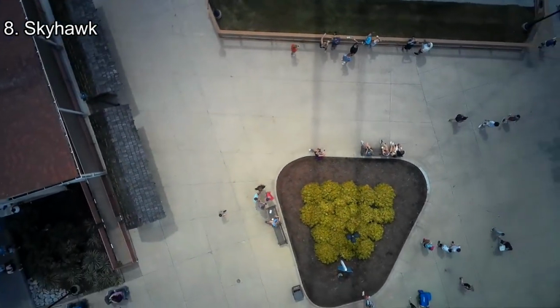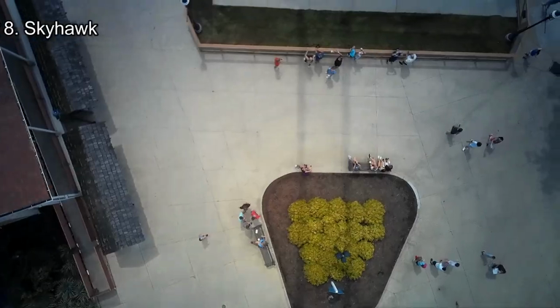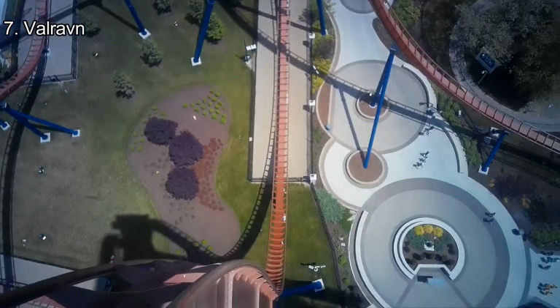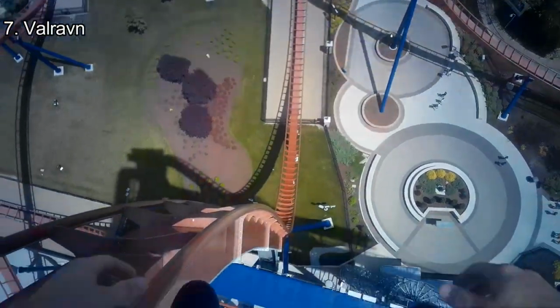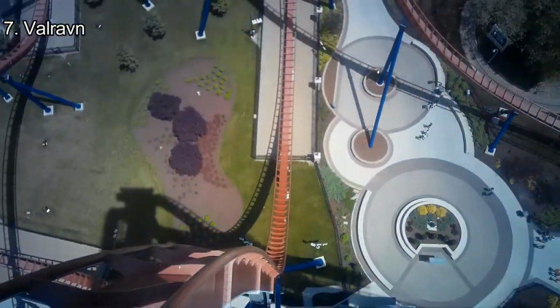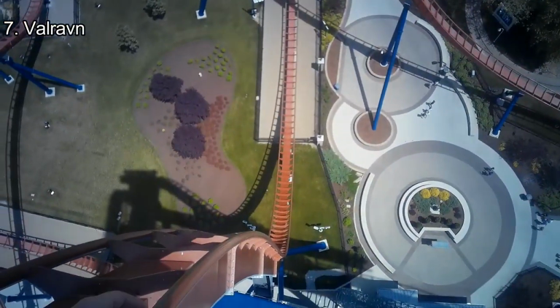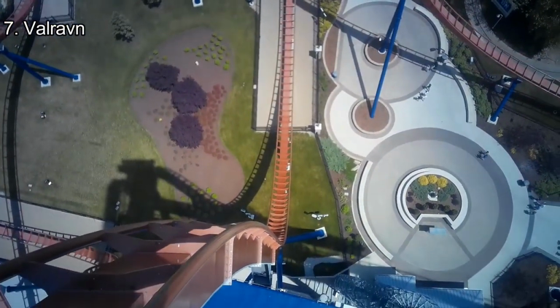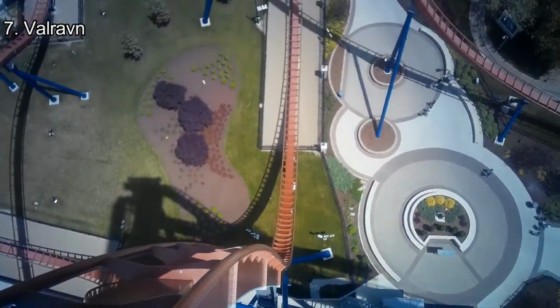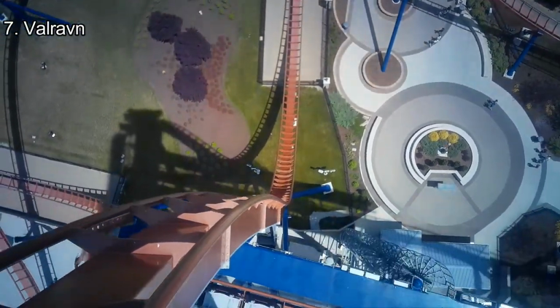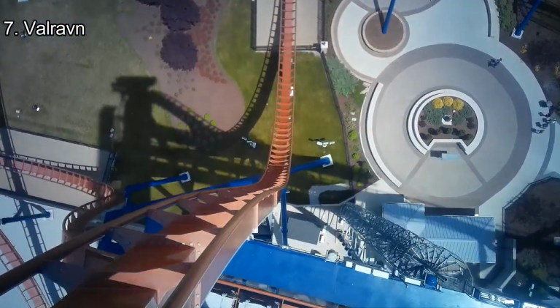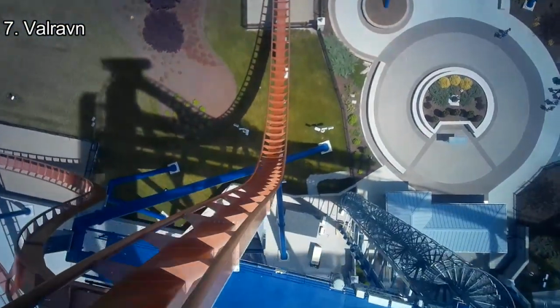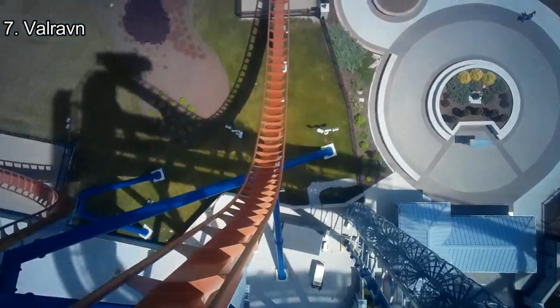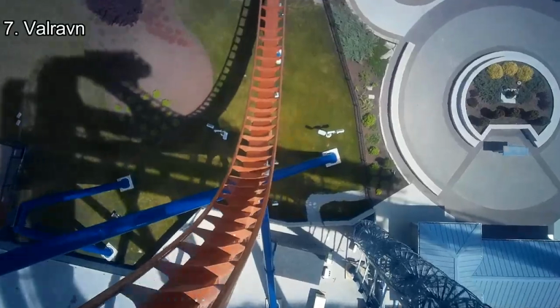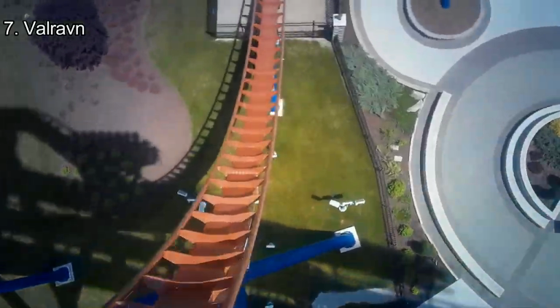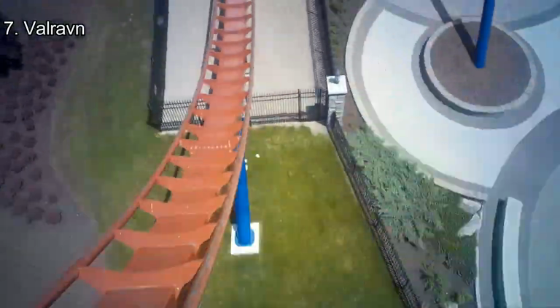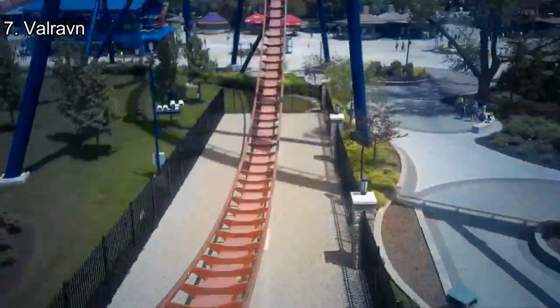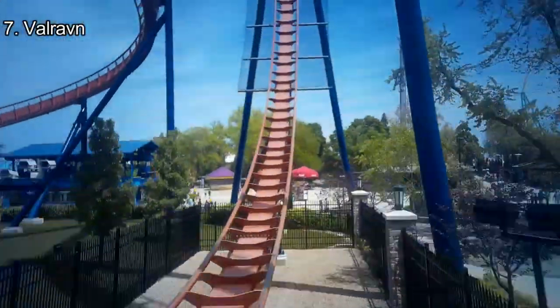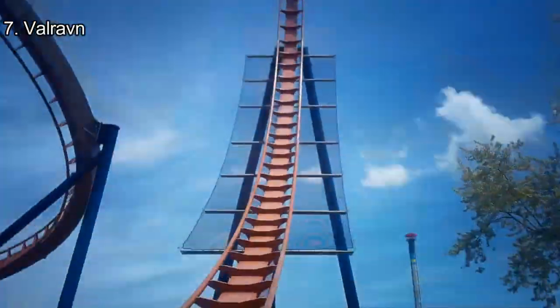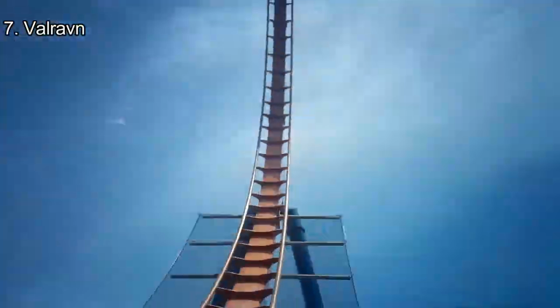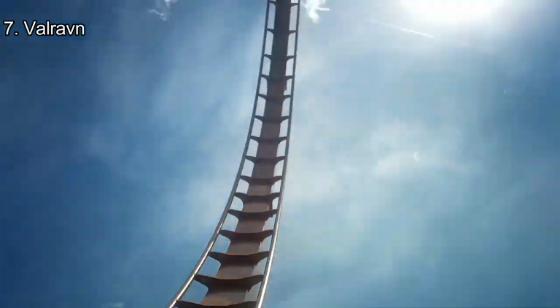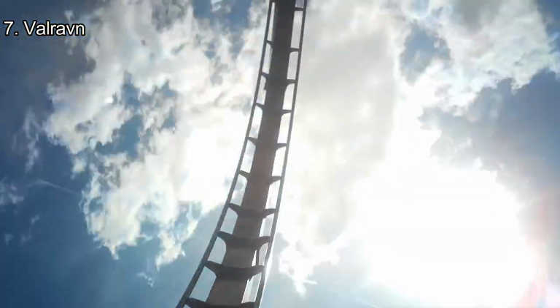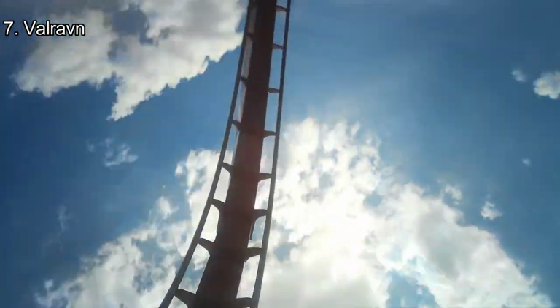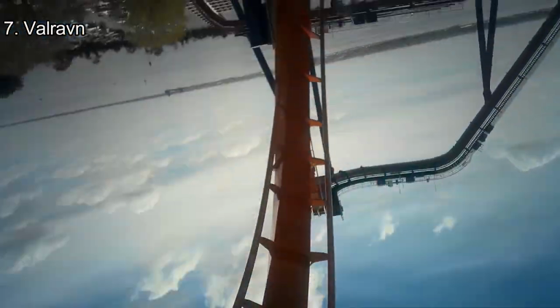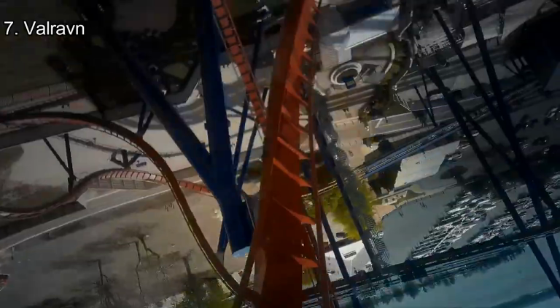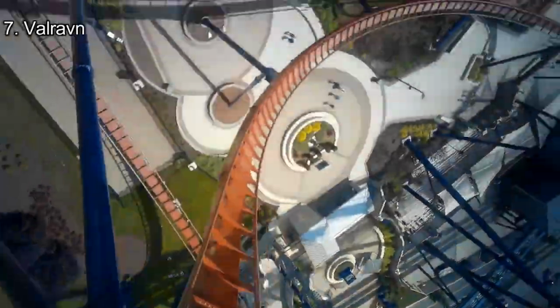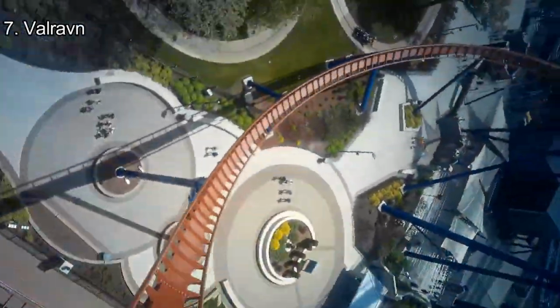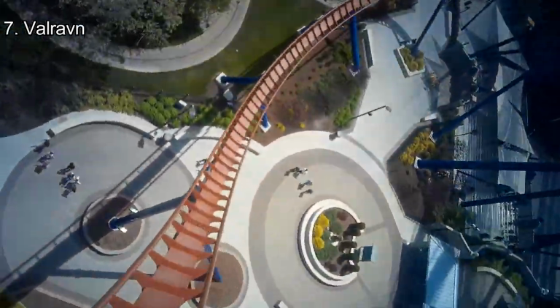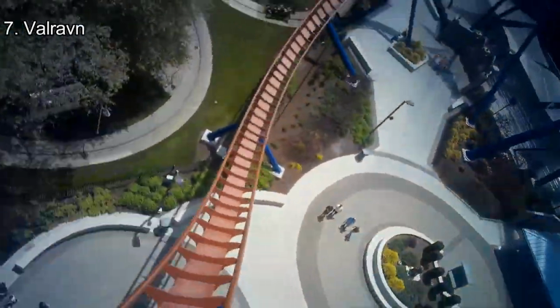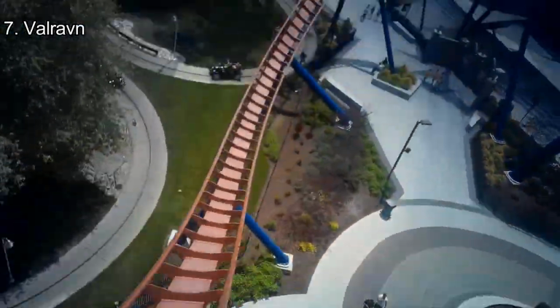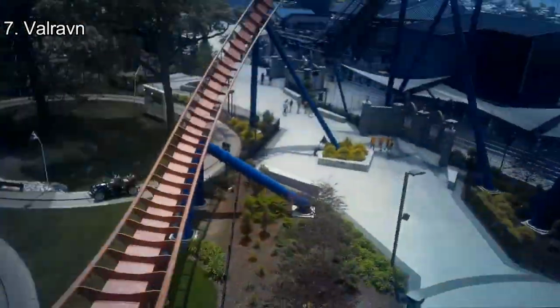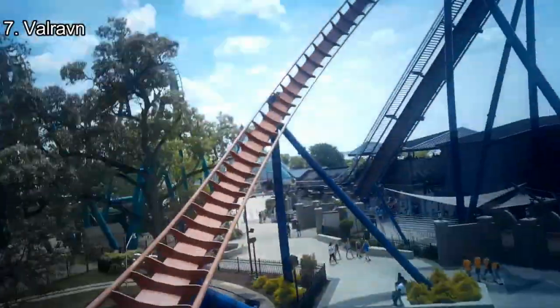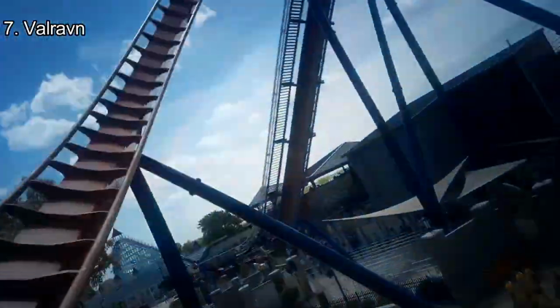Number 7: Valraven. While this coaster is a little hated by enthusiasts for the short and unoriginal layout, I can't deny that this ride has some great airtime and drops. The first drop has airtime for the whole duration, and the third inversion has some great hangtime. Valraven is just a pure fun coaster.